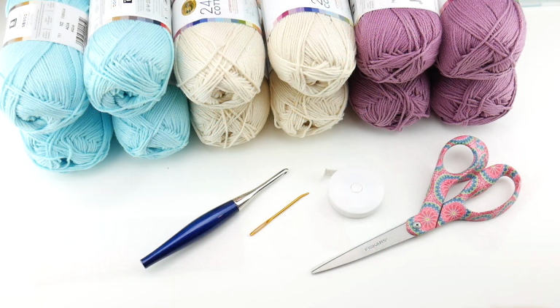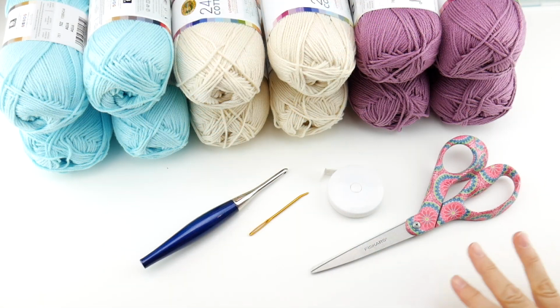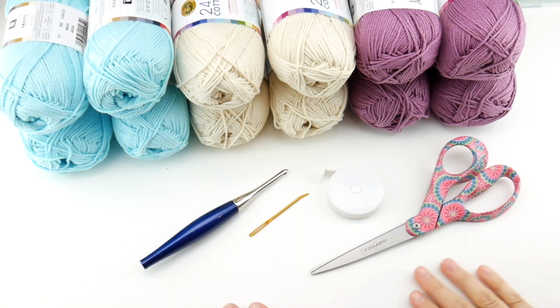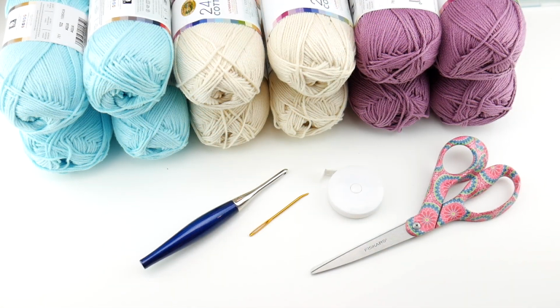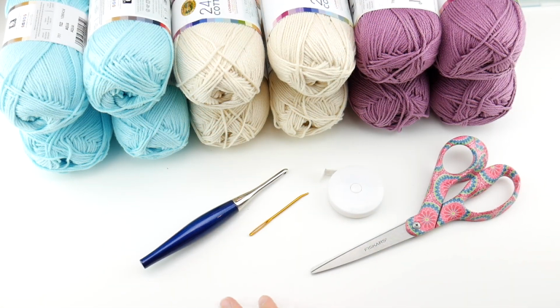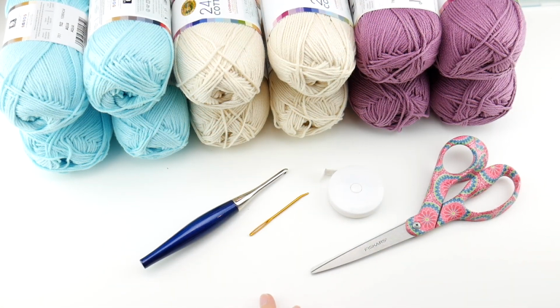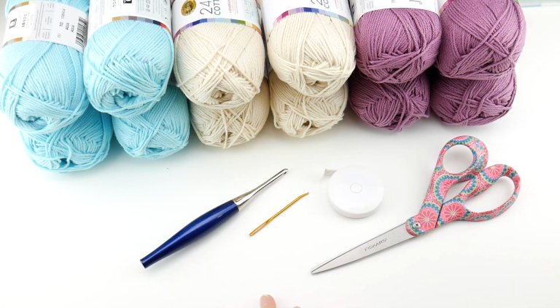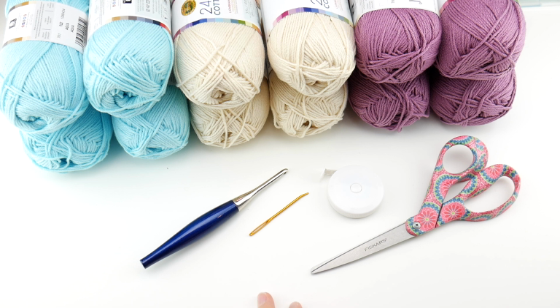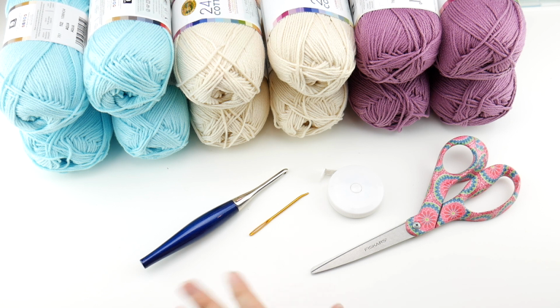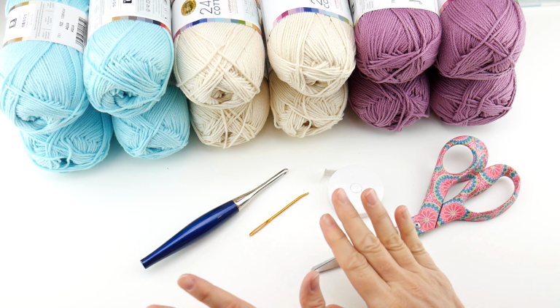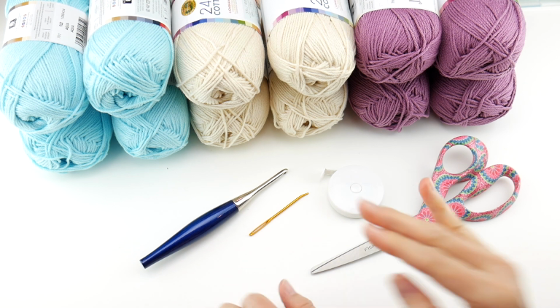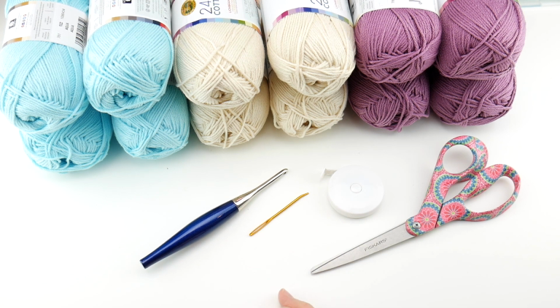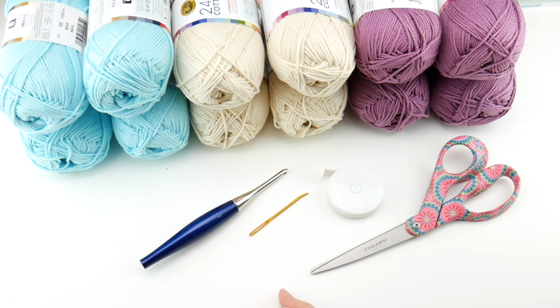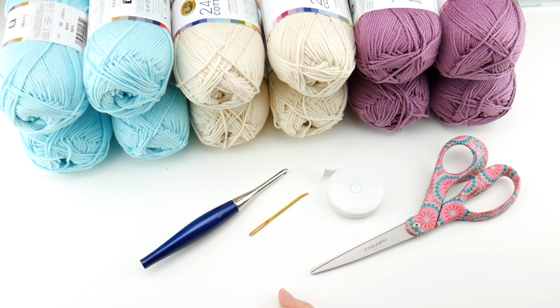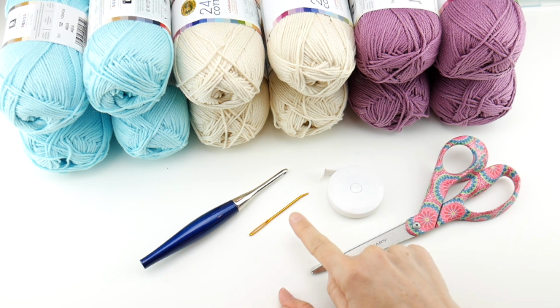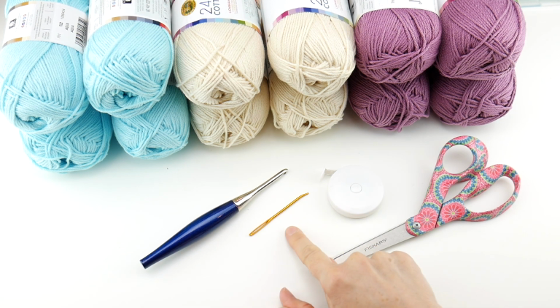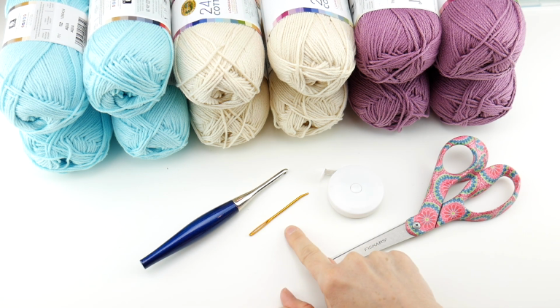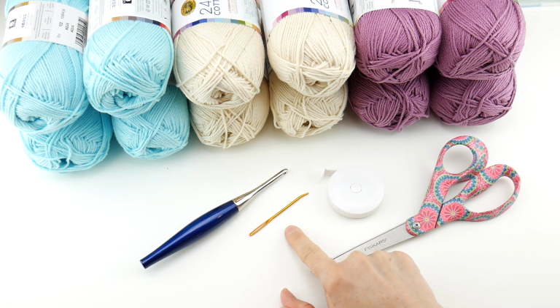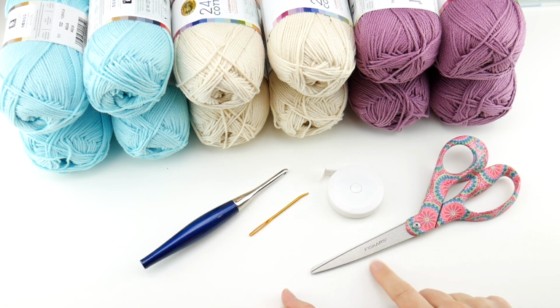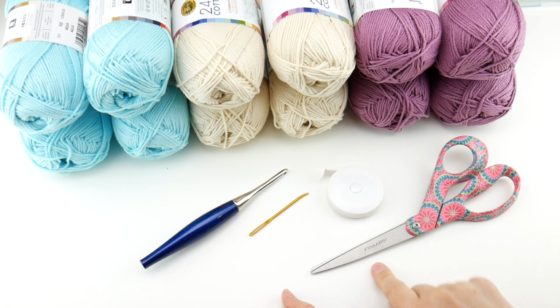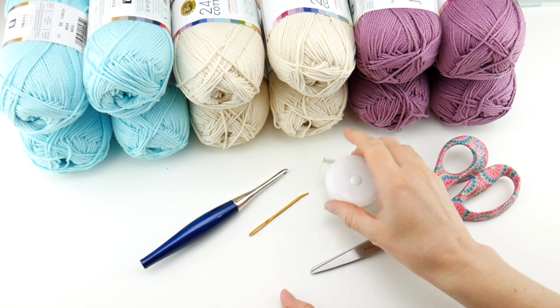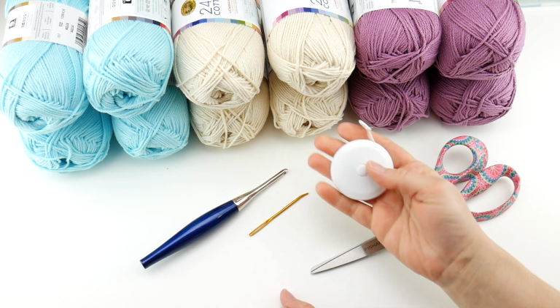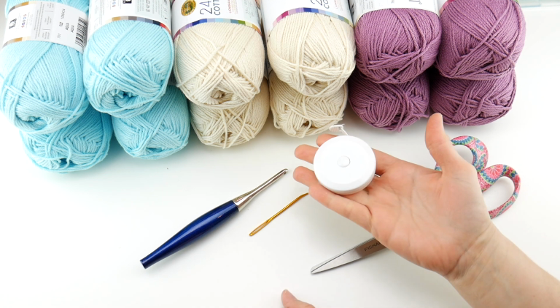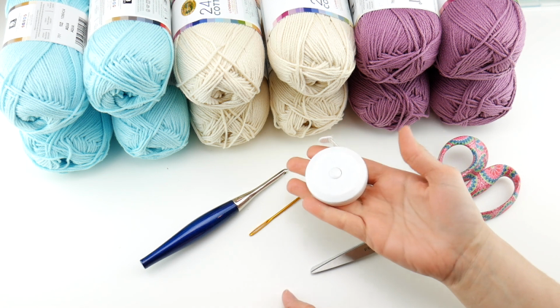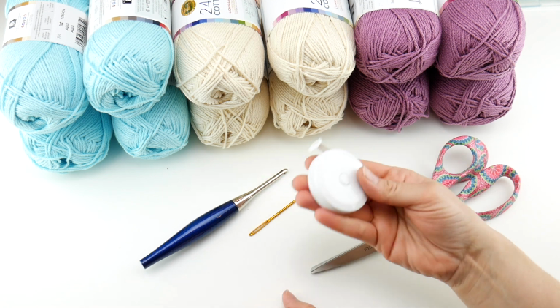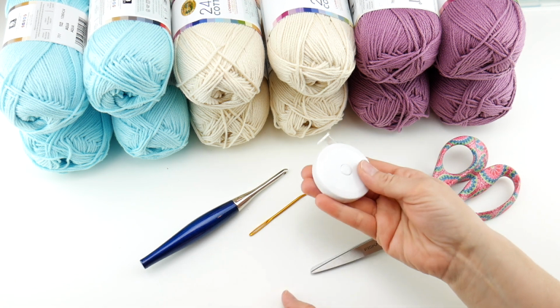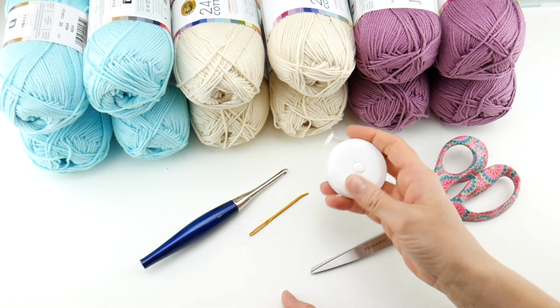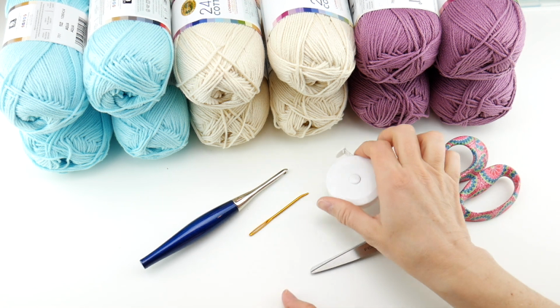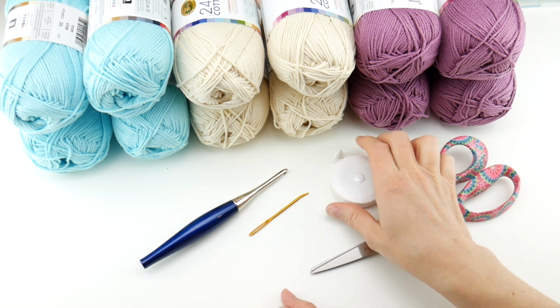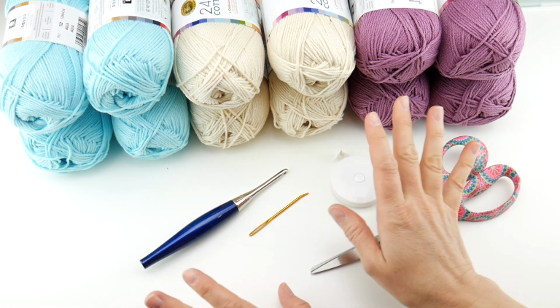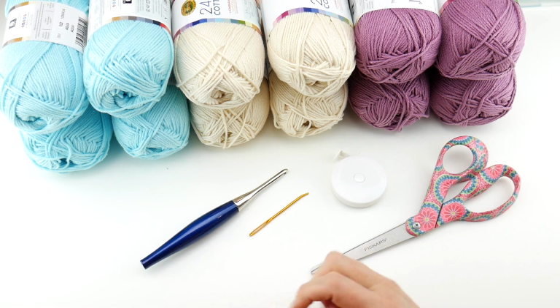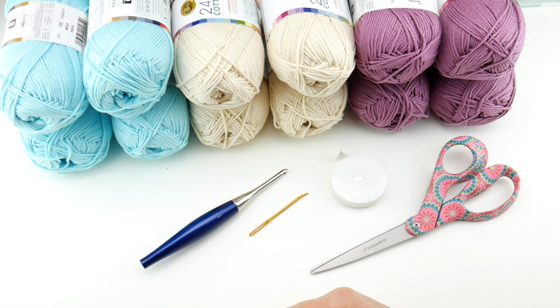Now let's talk about the supplies. I'm going to be using a tapestry needle, a pair of scissors, and a tape measure or ruler, which is going to be super helpful for getting some measurements you need for some of these projects.